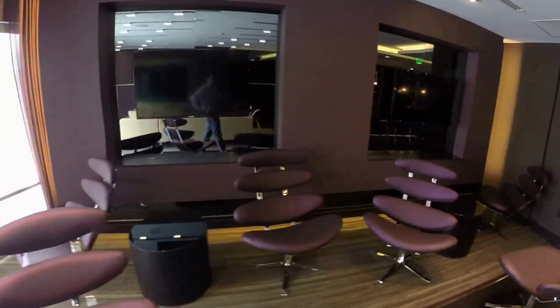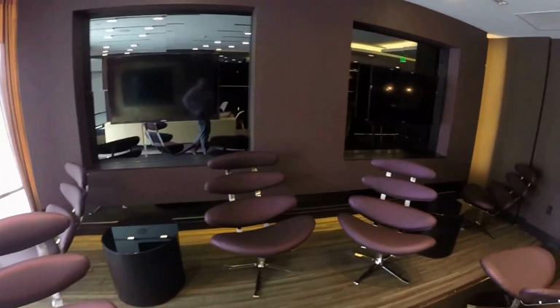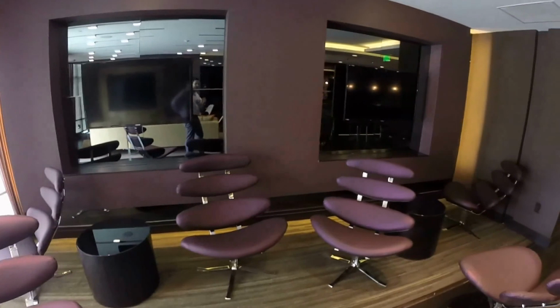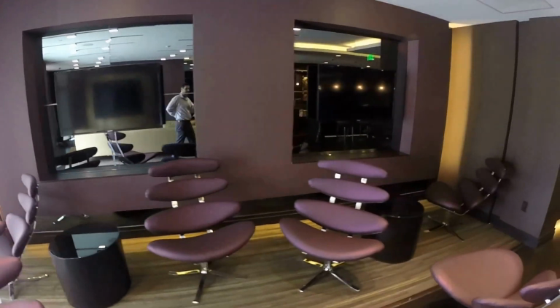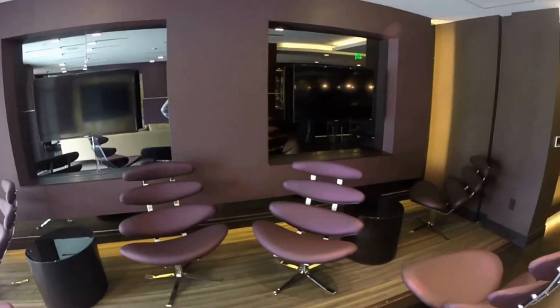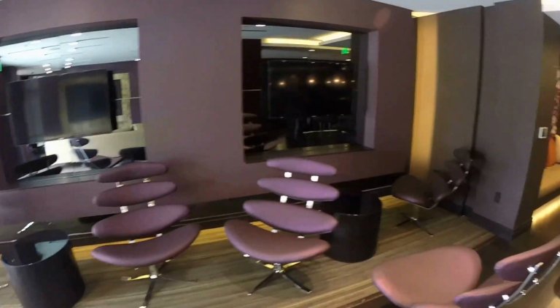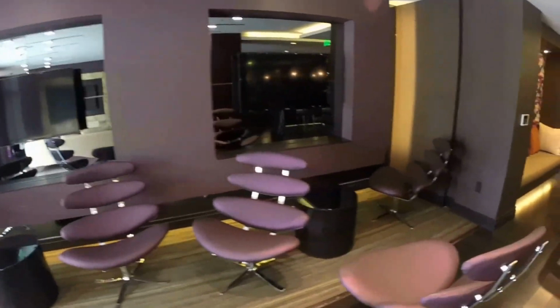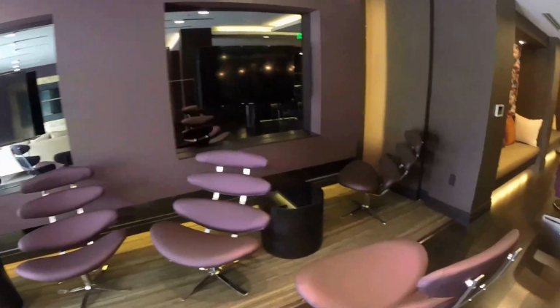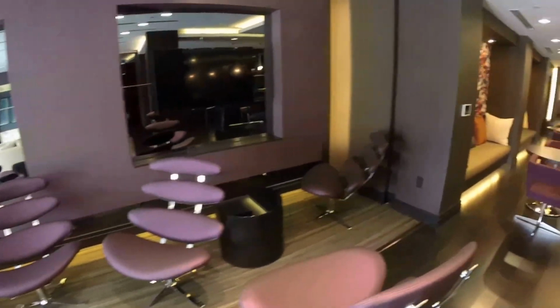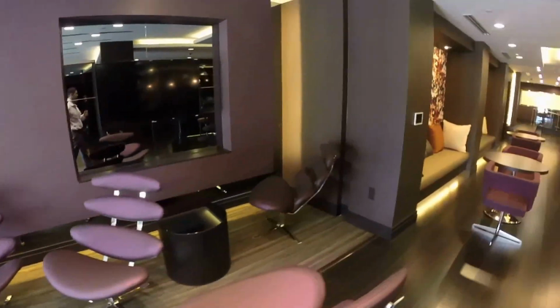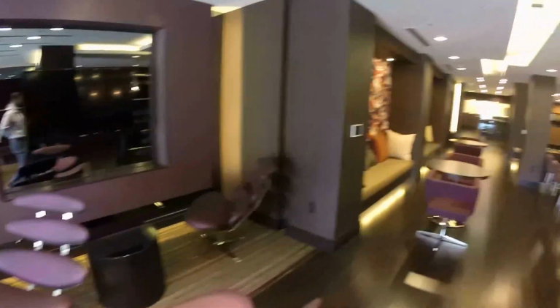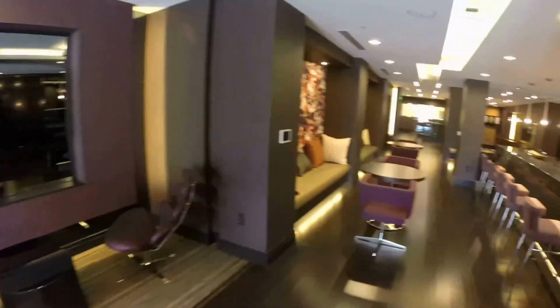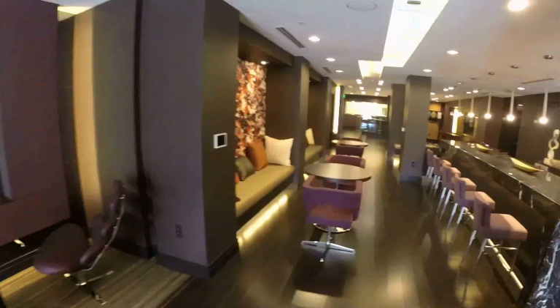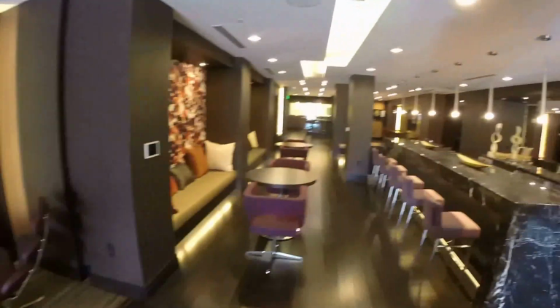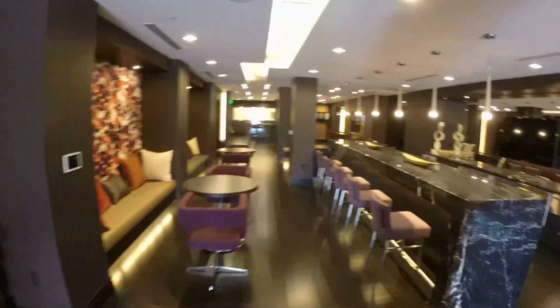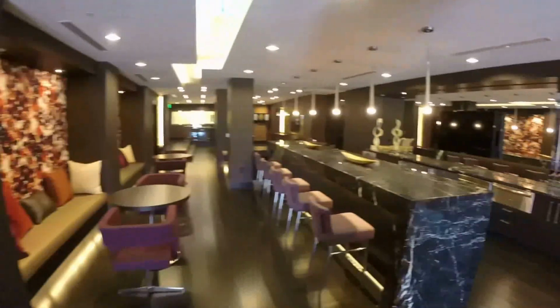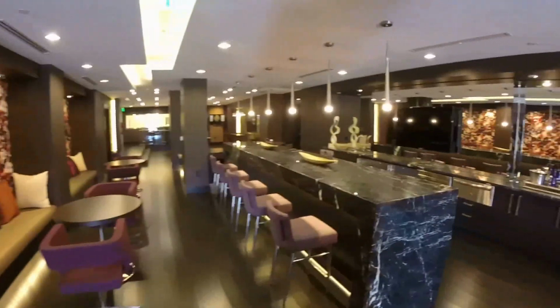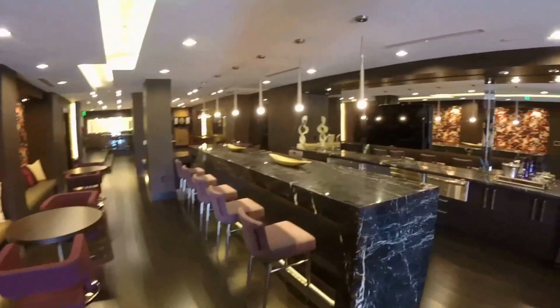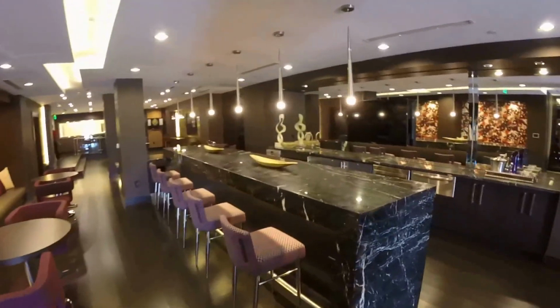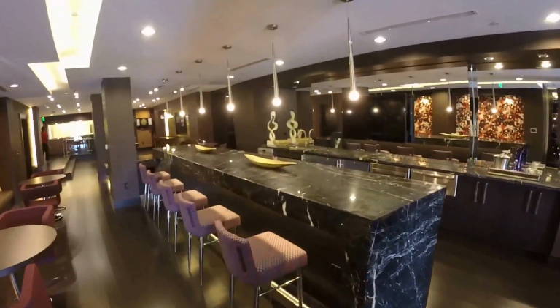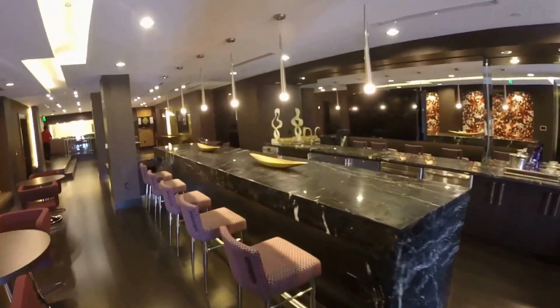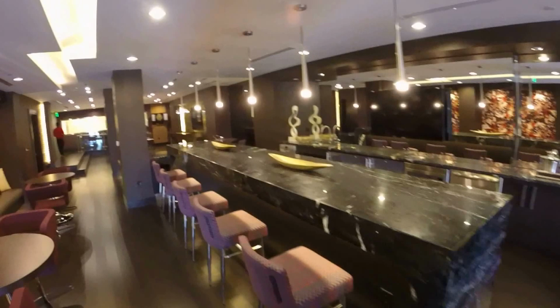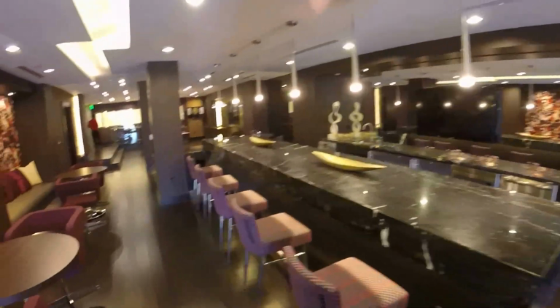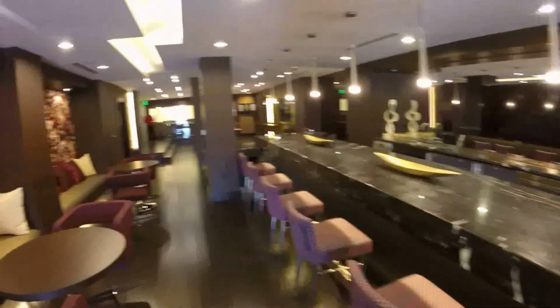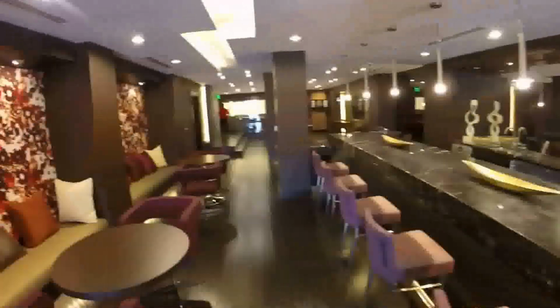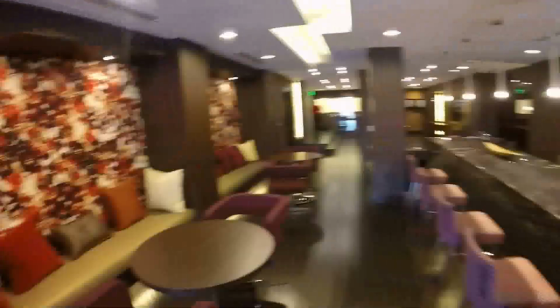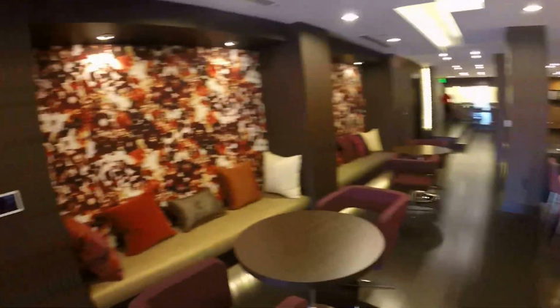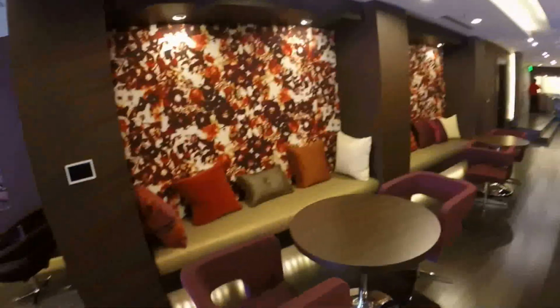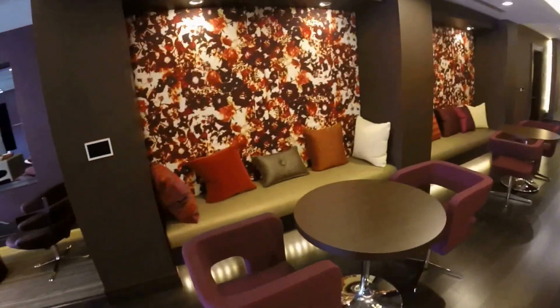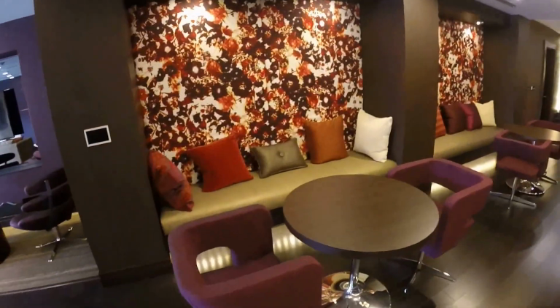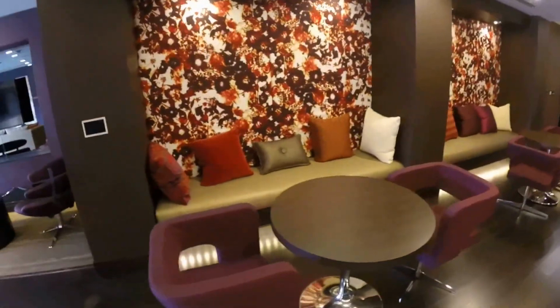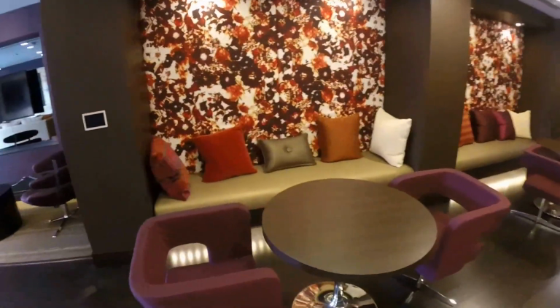More chairs, more hangout area, more TVs, ginormous gorgeous bar, and more hangout alcove areas.